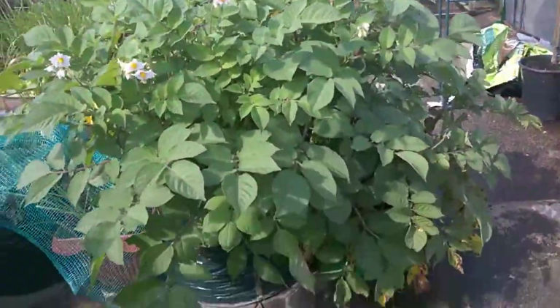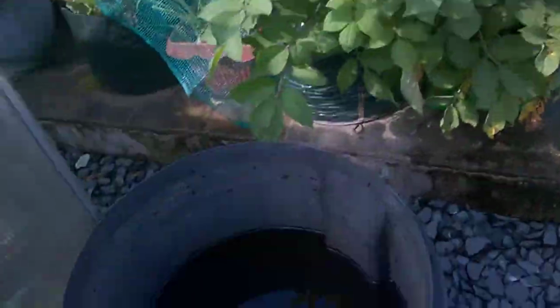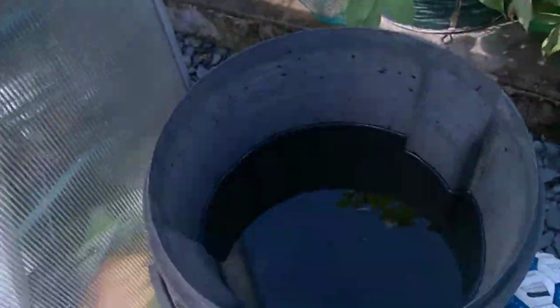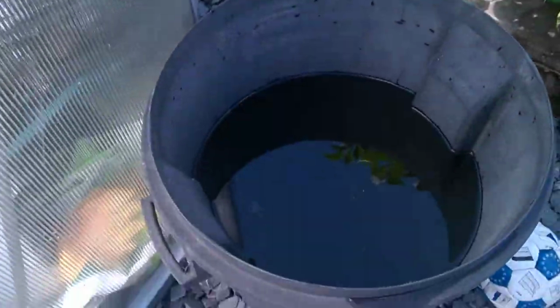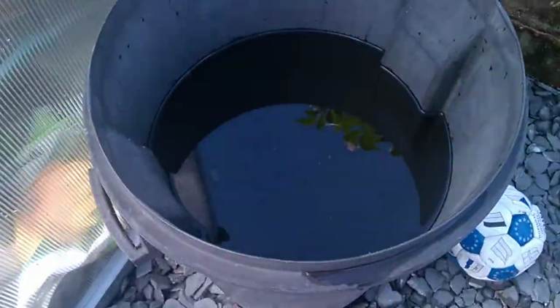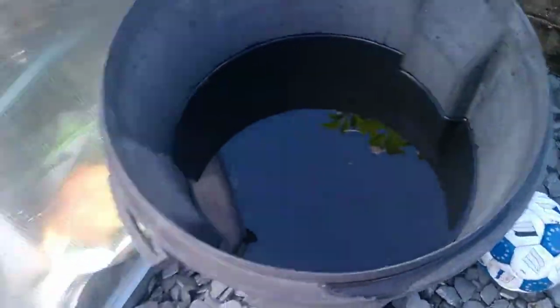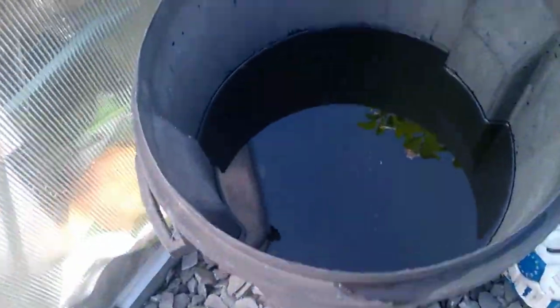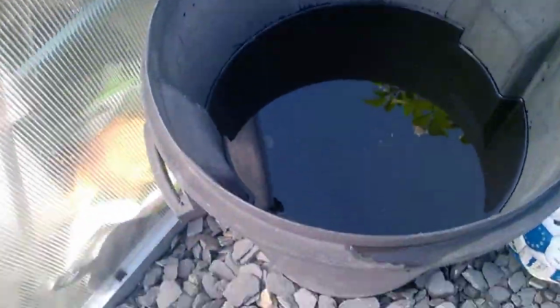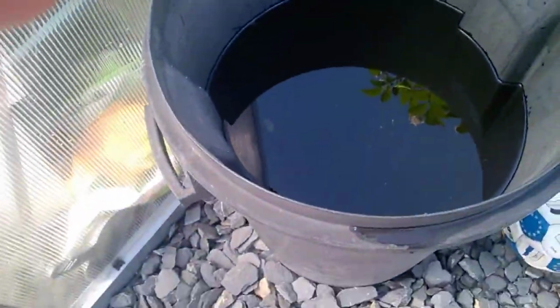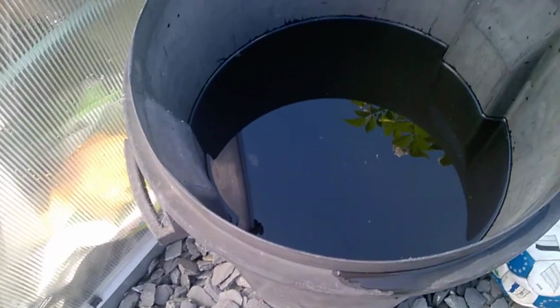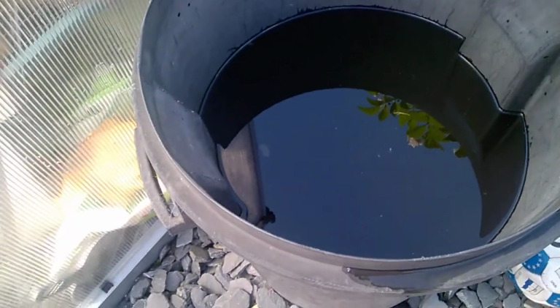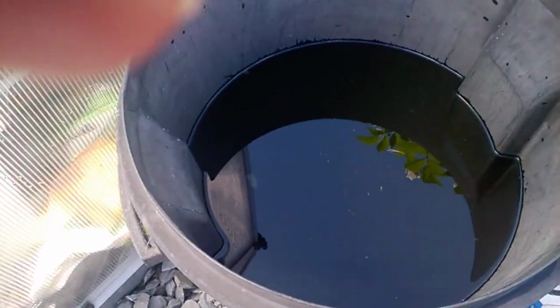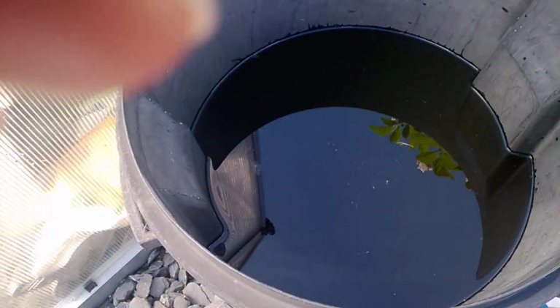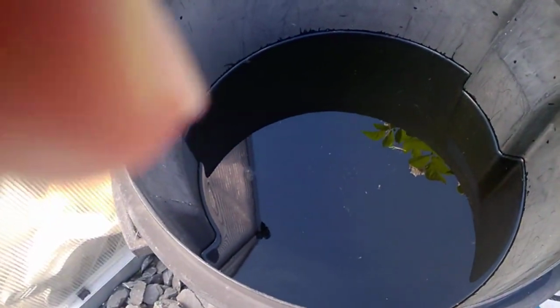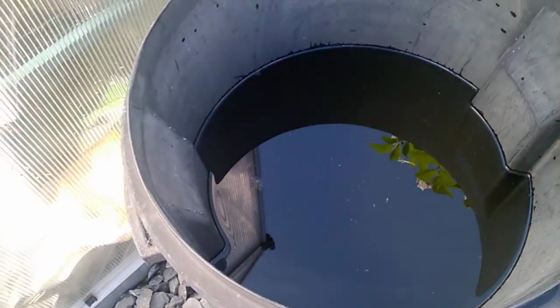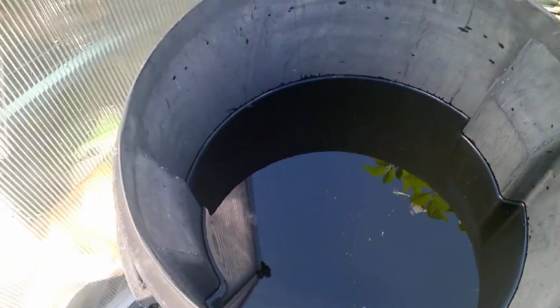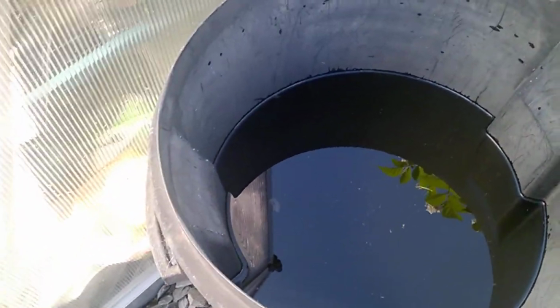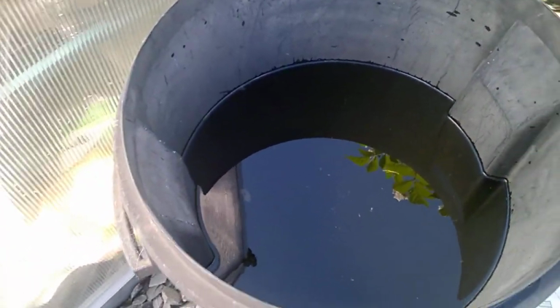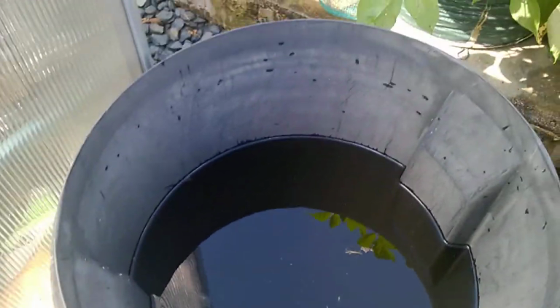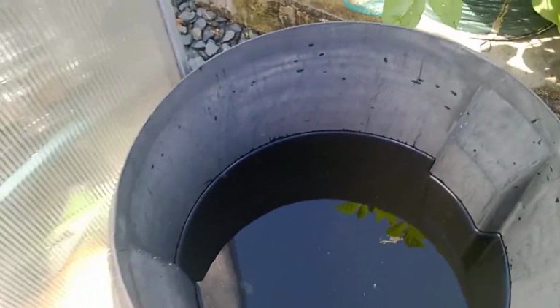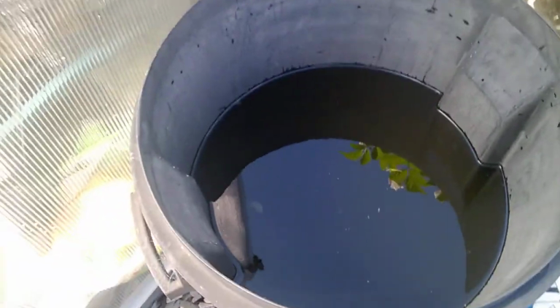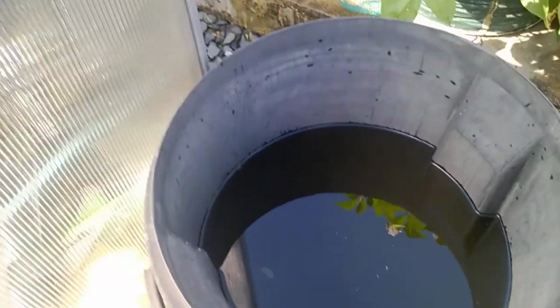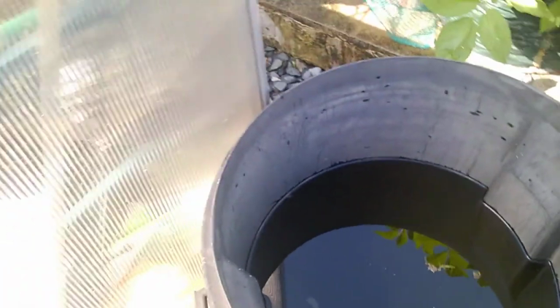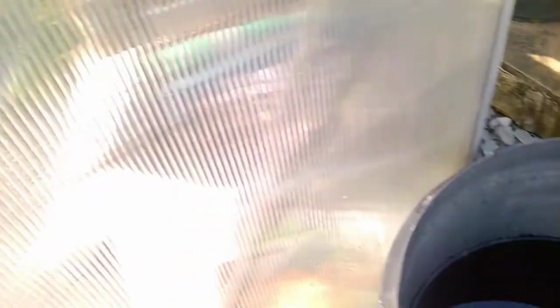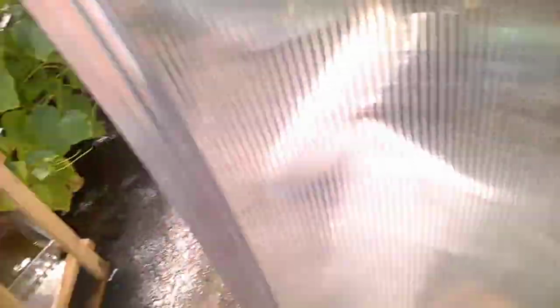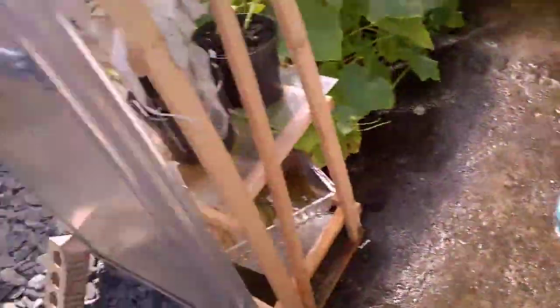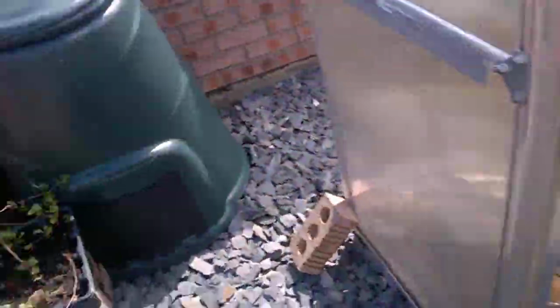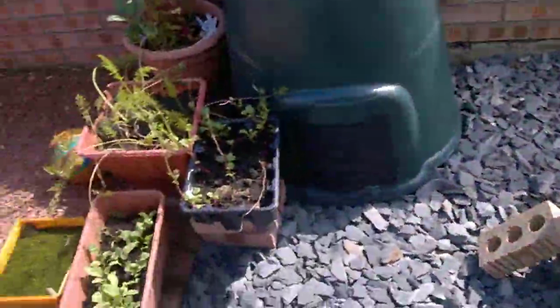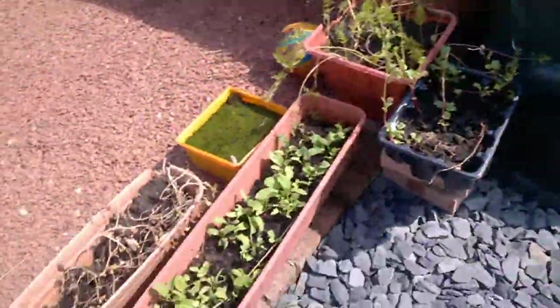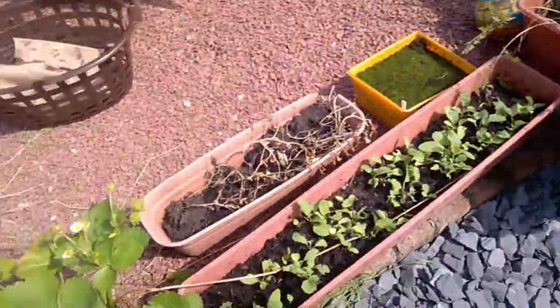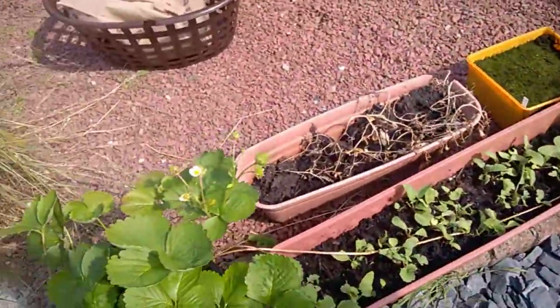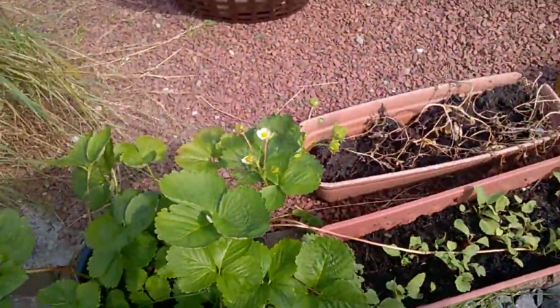I've noticed here in my water butt there's wee beasties and wee larvae. I don't know what they are — maybe it's midge or bees.